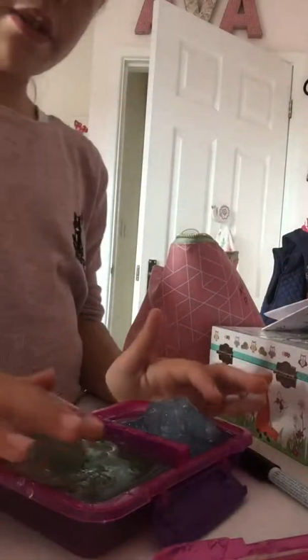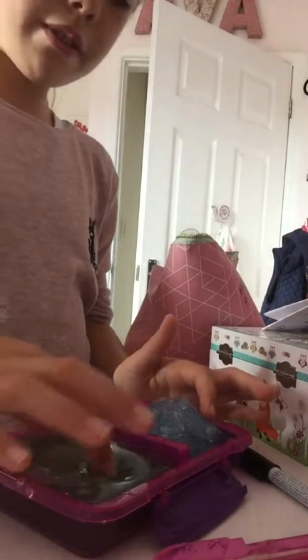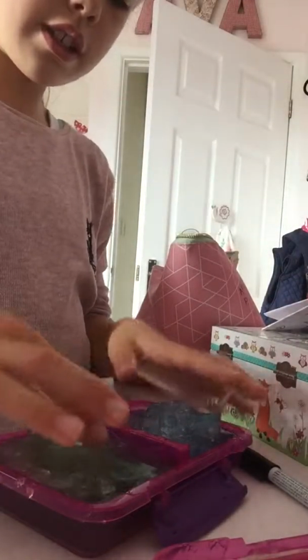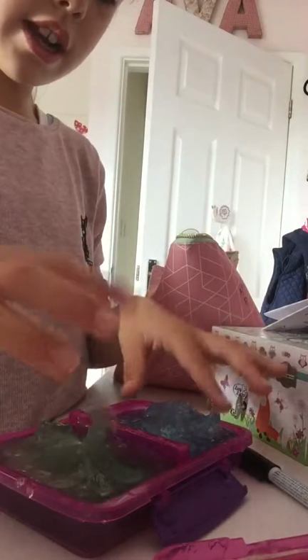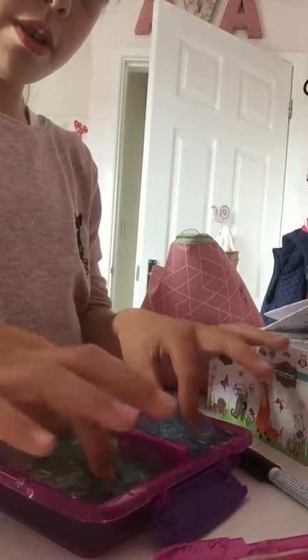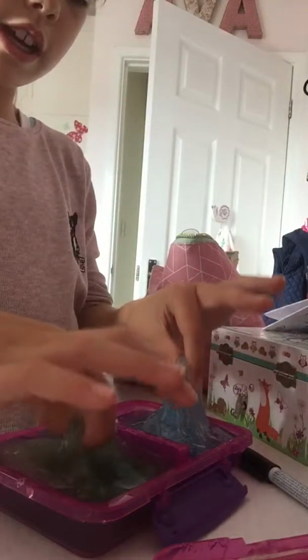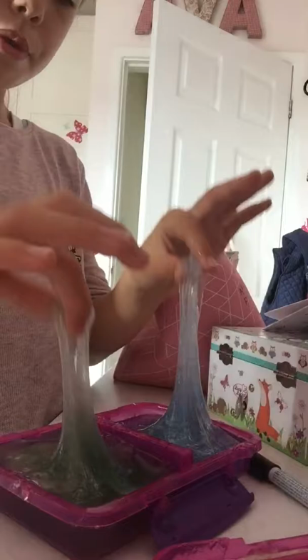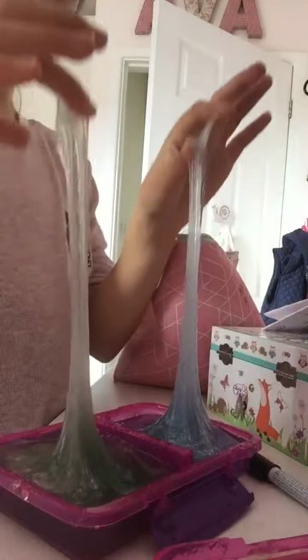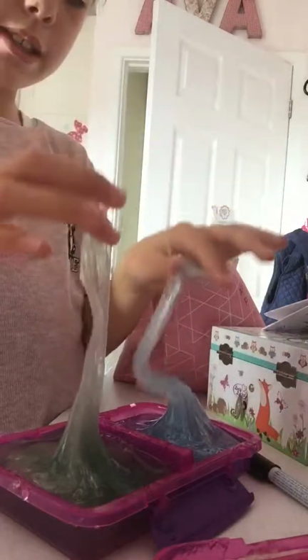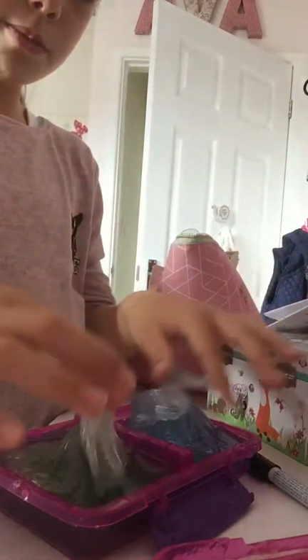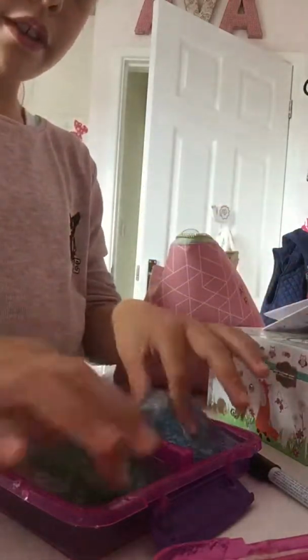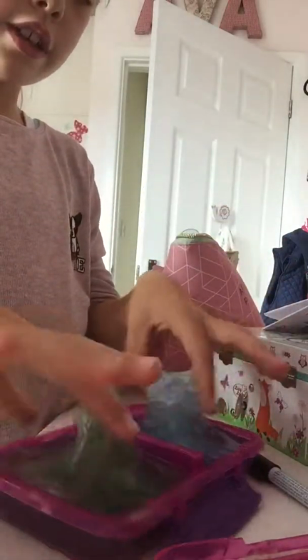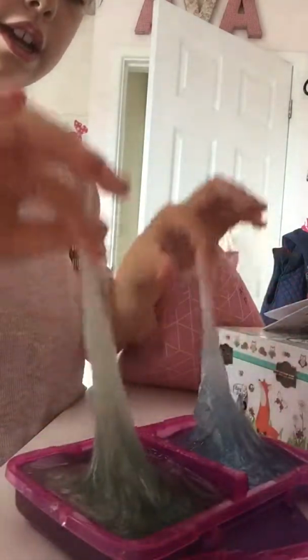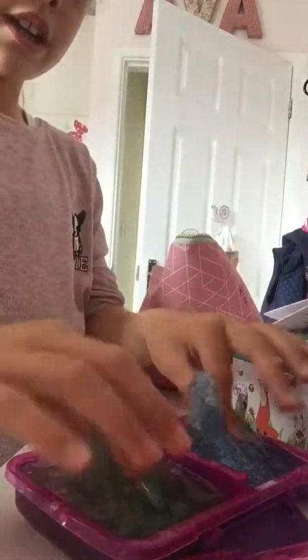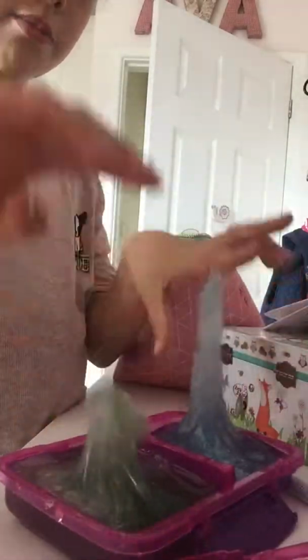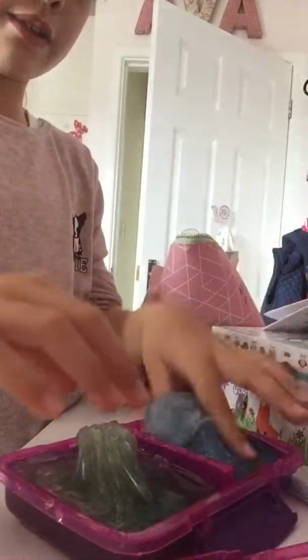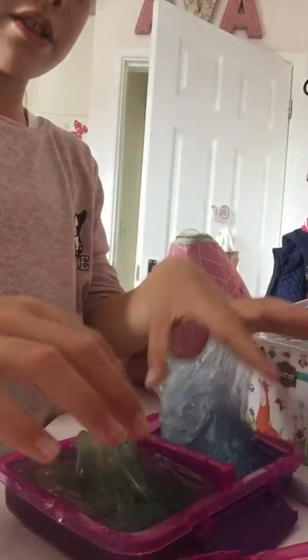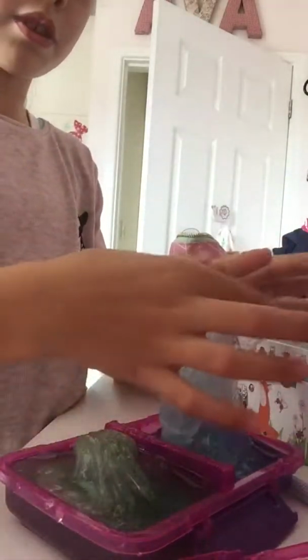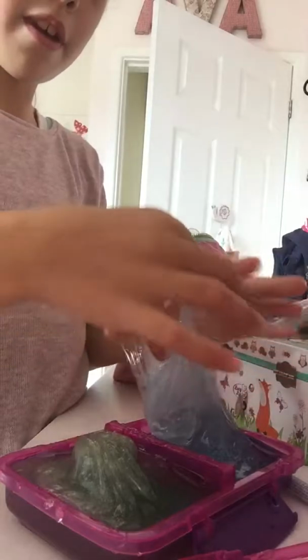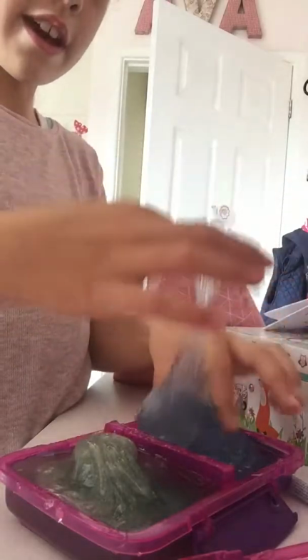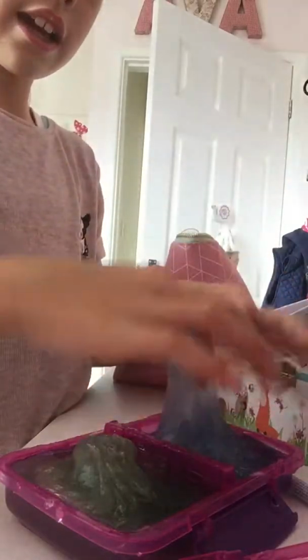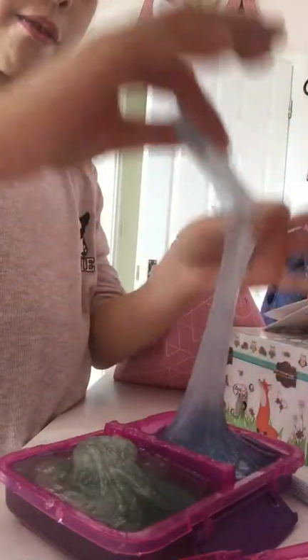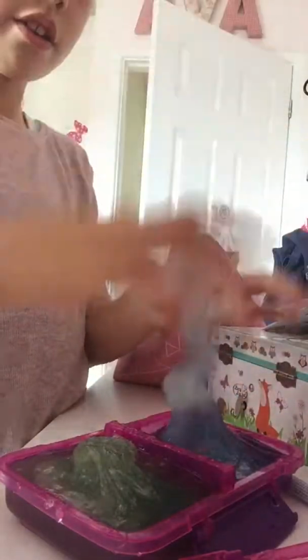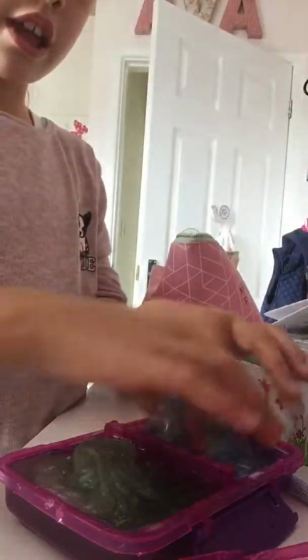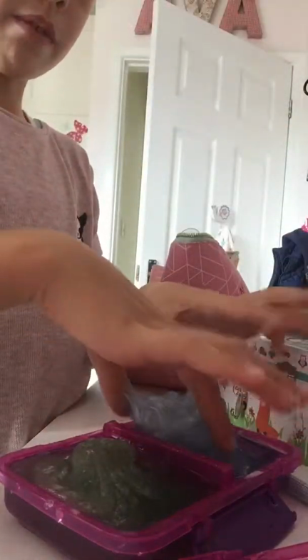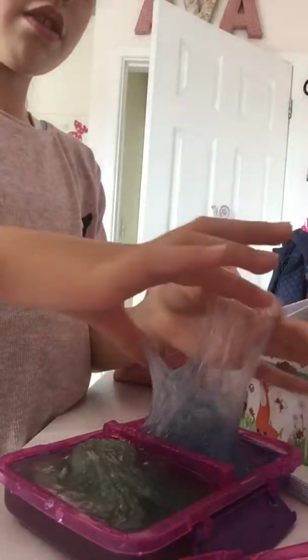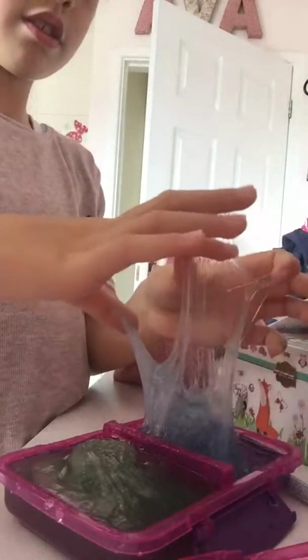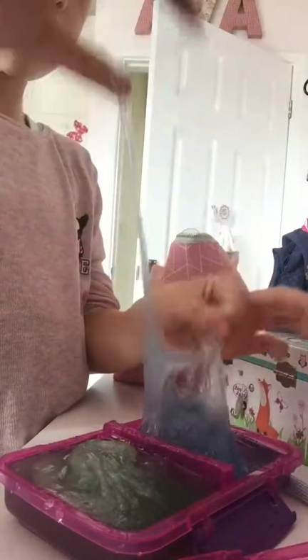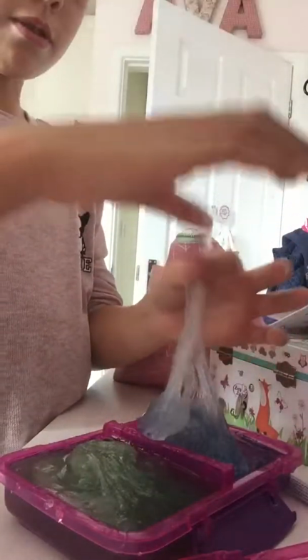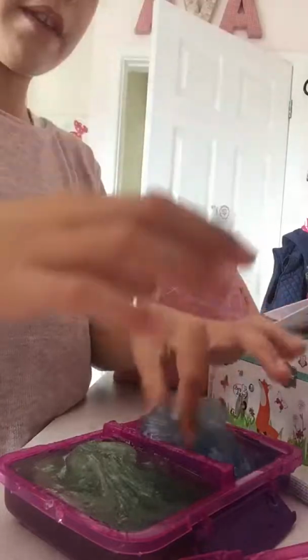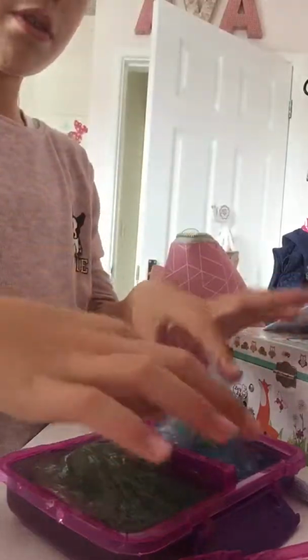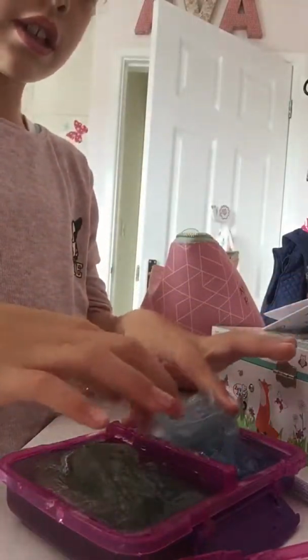So that was just a really quick recap of these slimes. If you find the slime satisfying, make sure to subscribe and like this video — even if you don't, maybe if you do like slime.